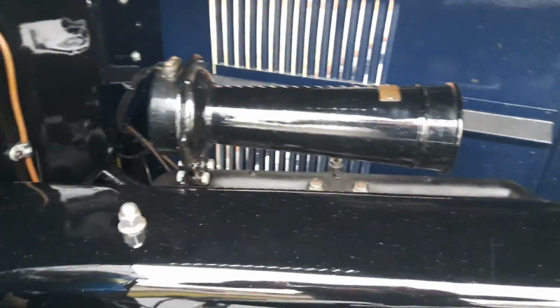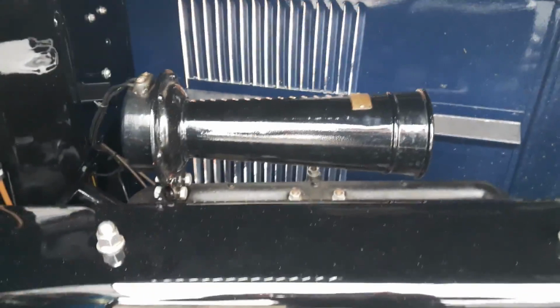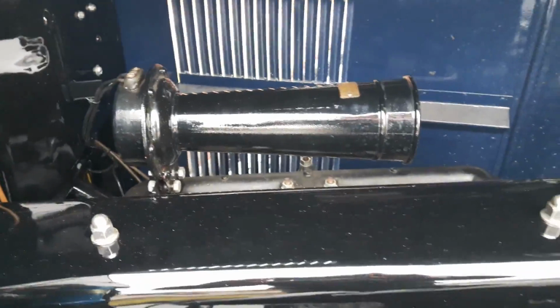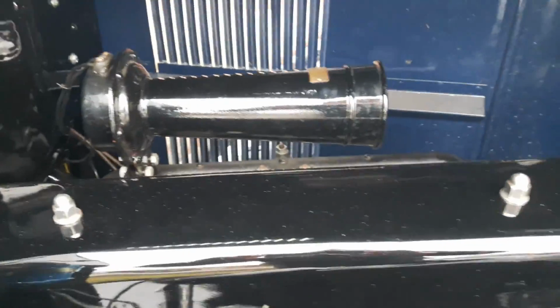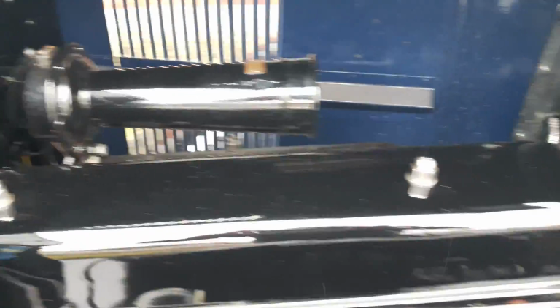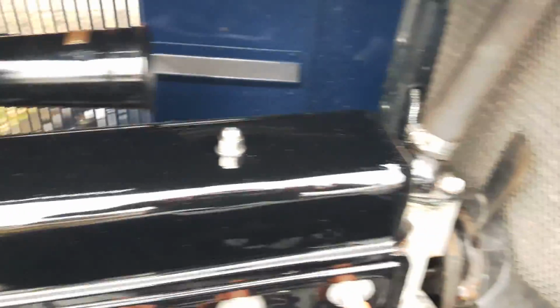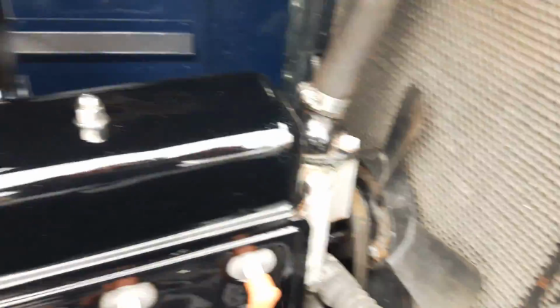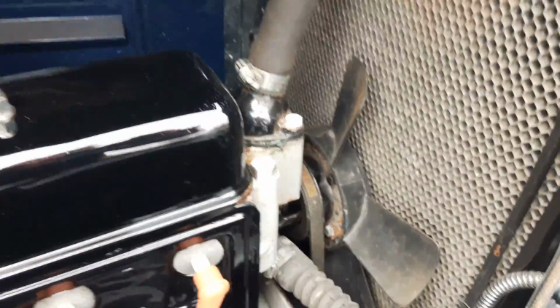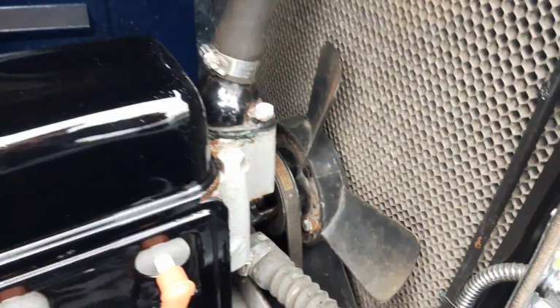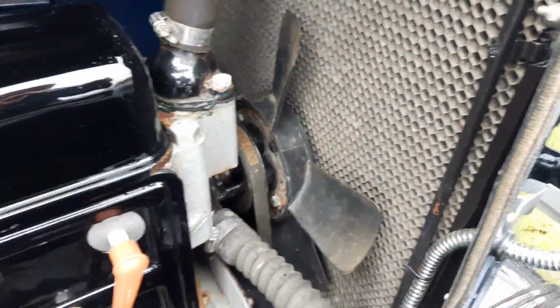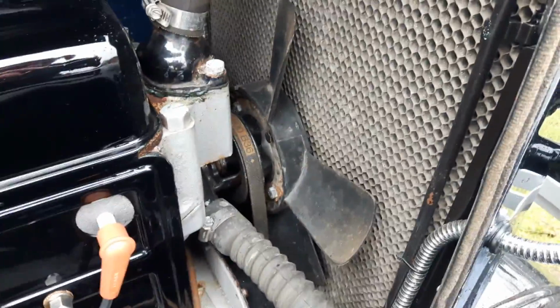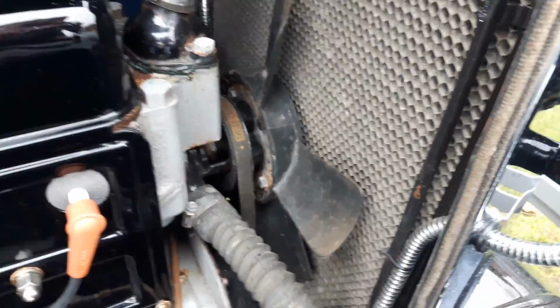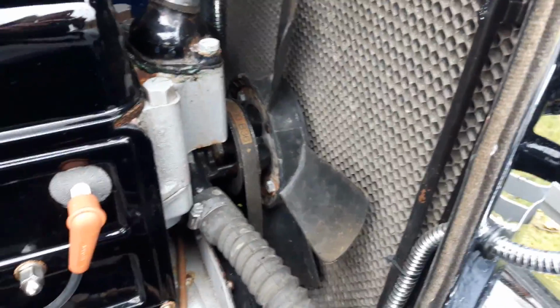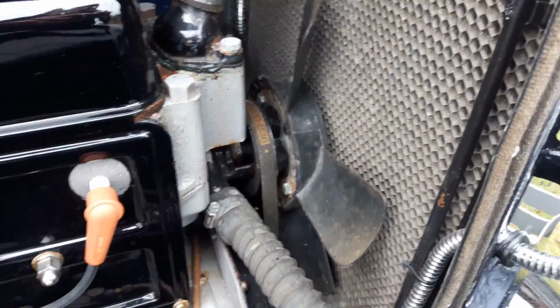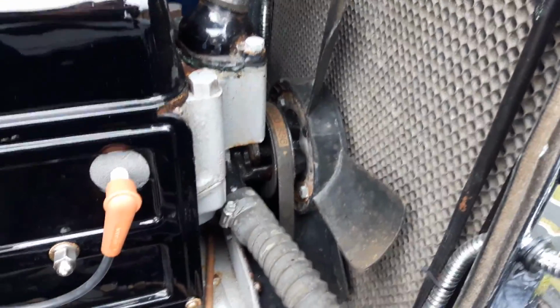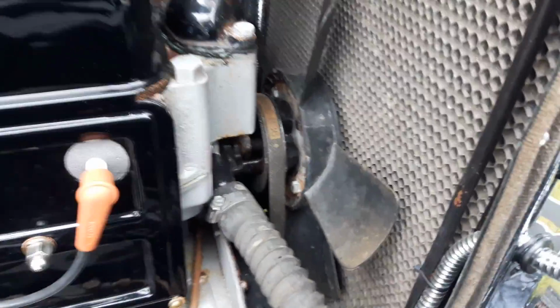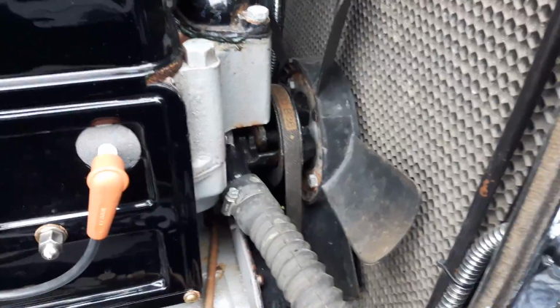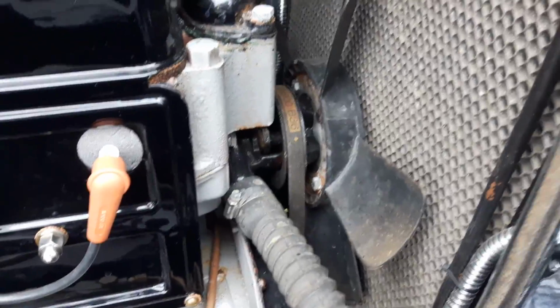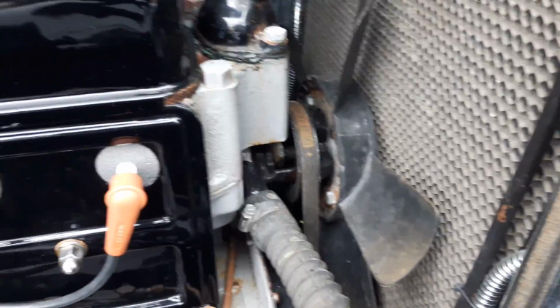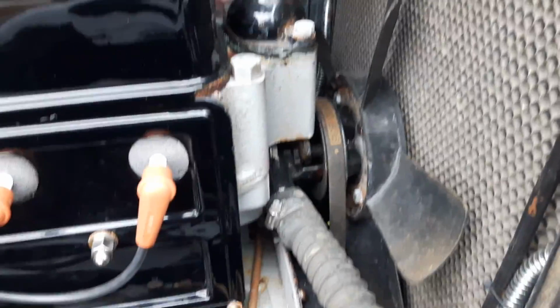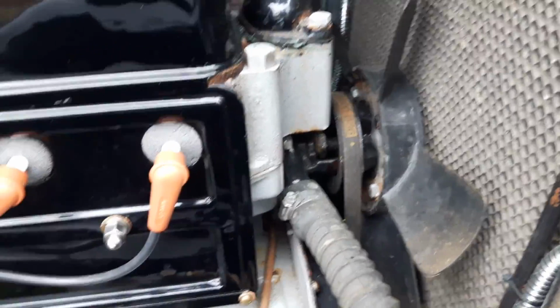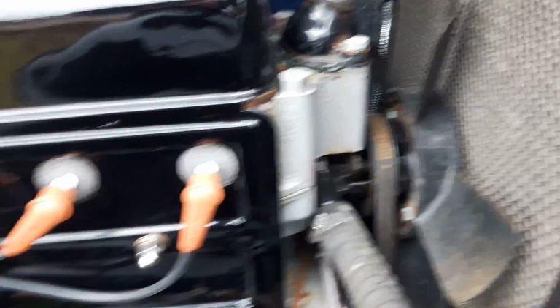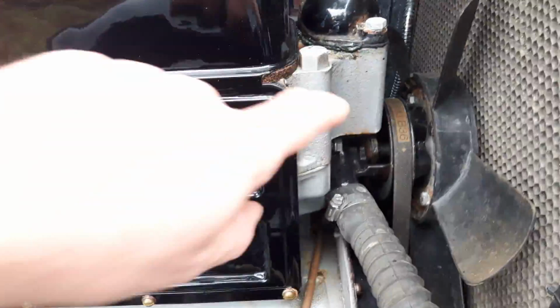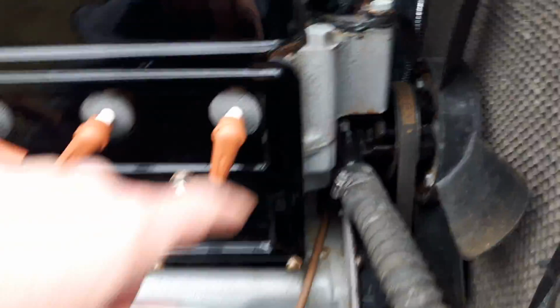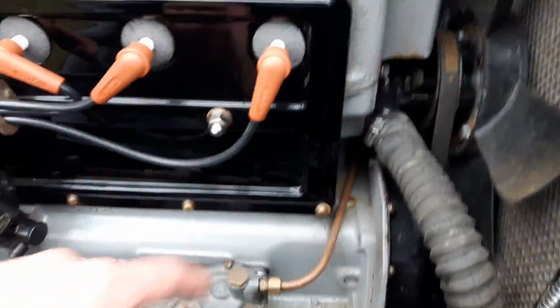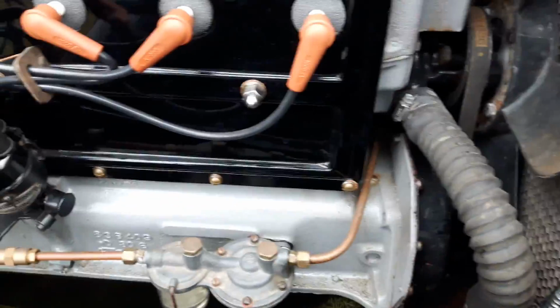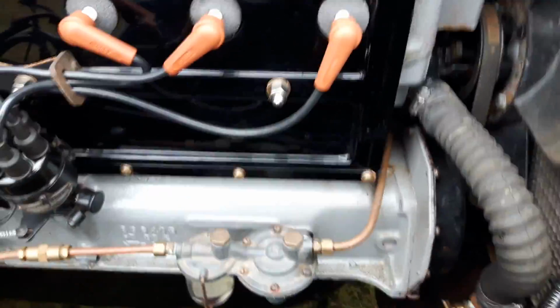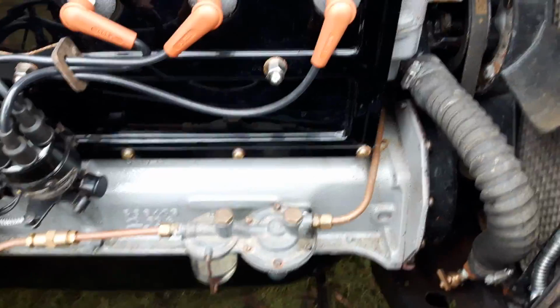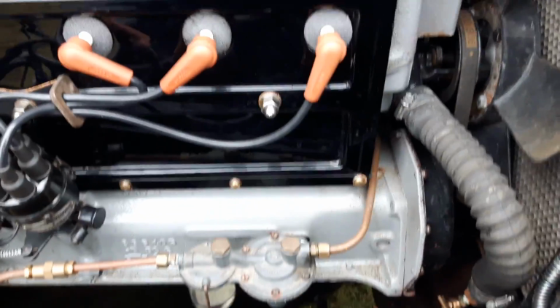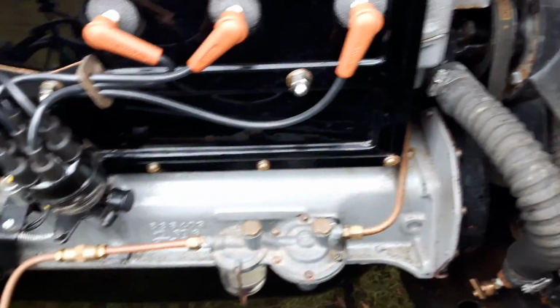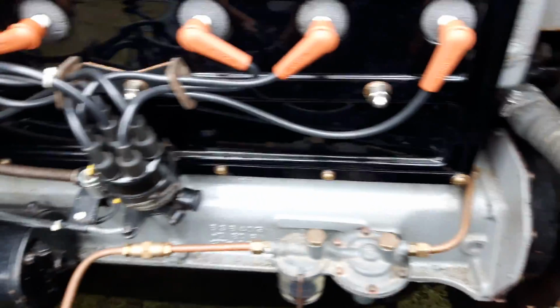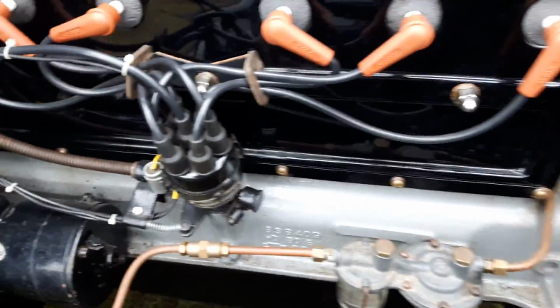He says the horn's original, and there's a plastic fan which isn't original, but the two-blade fan is. The original head, but not the original block.